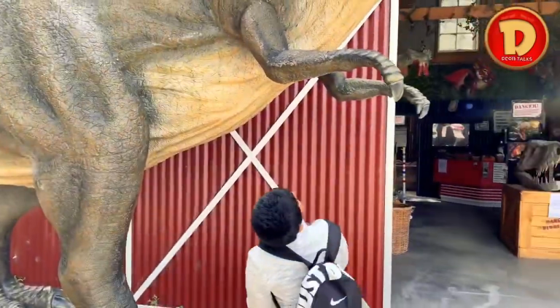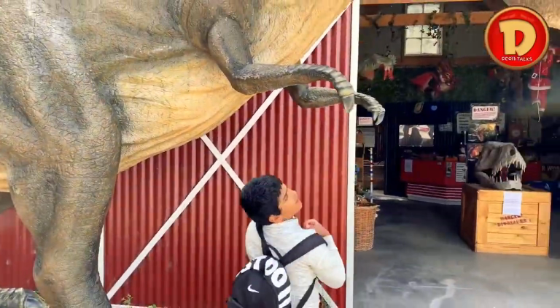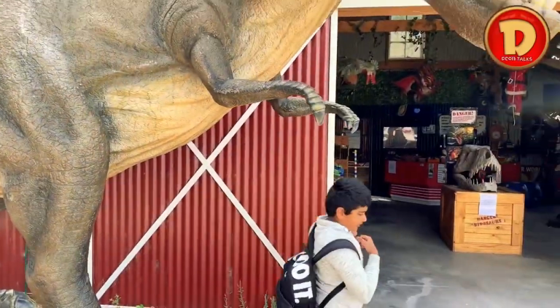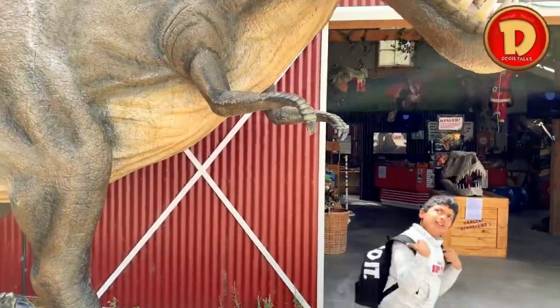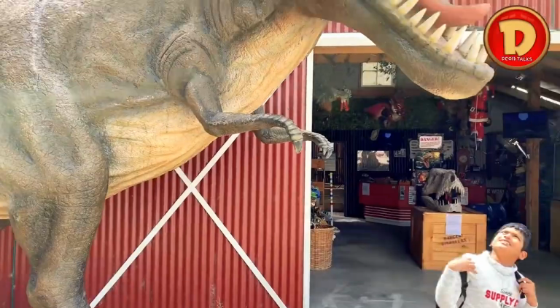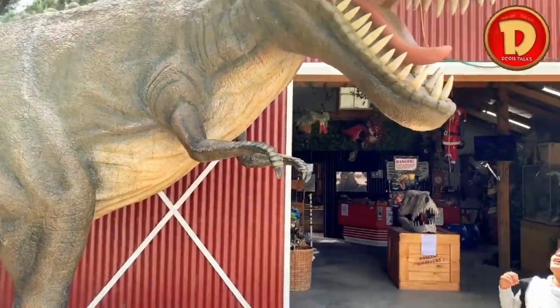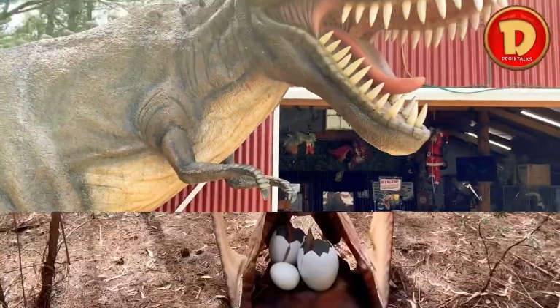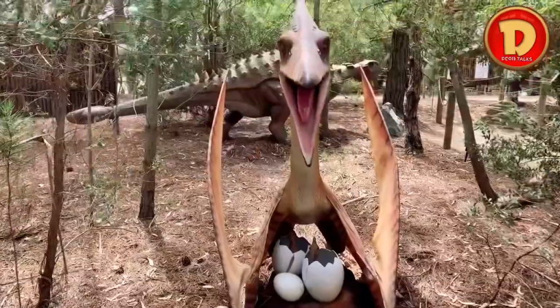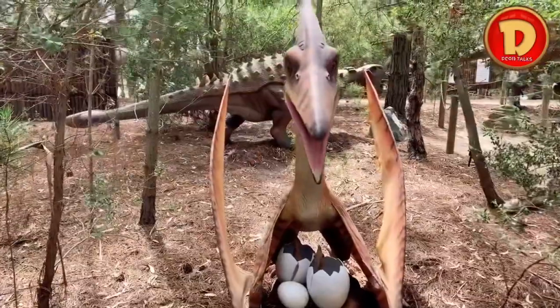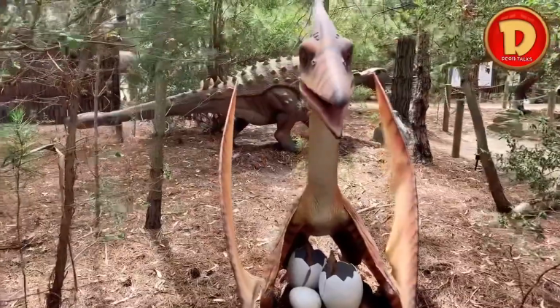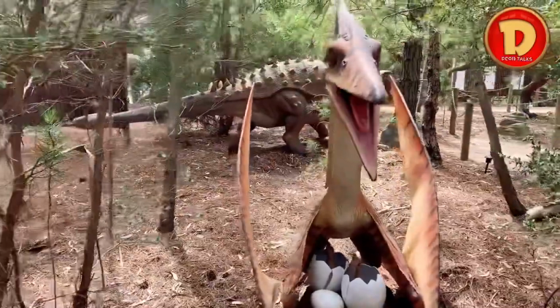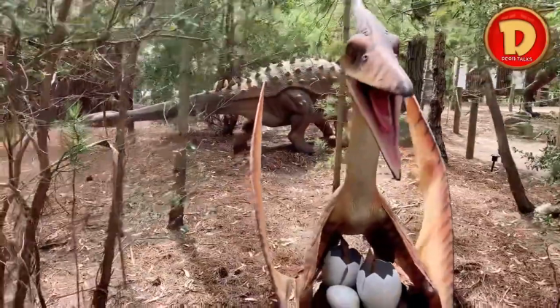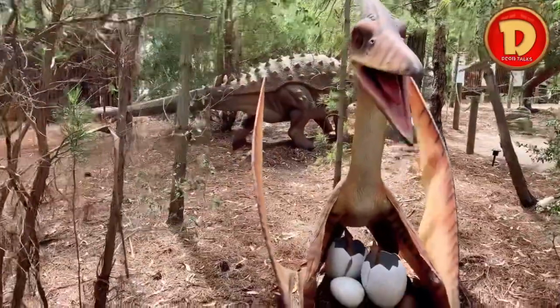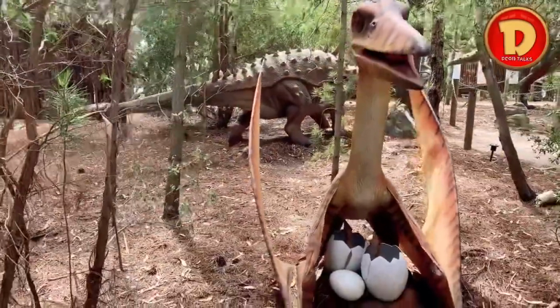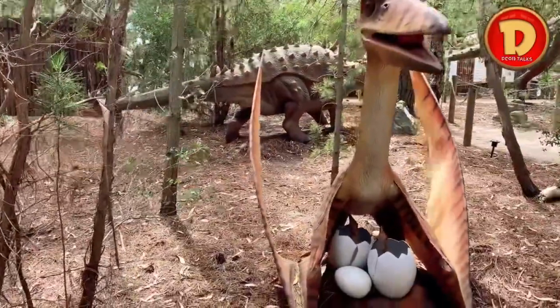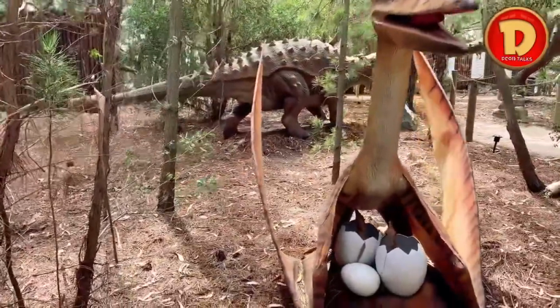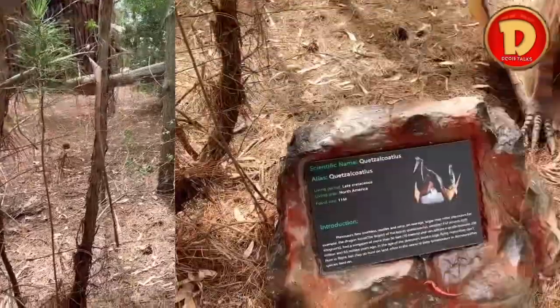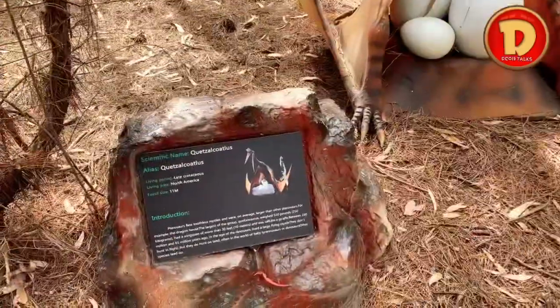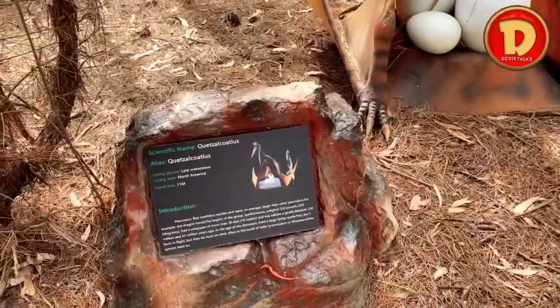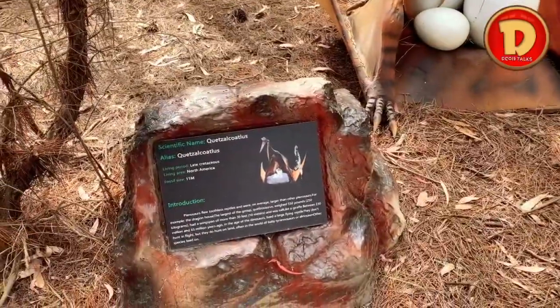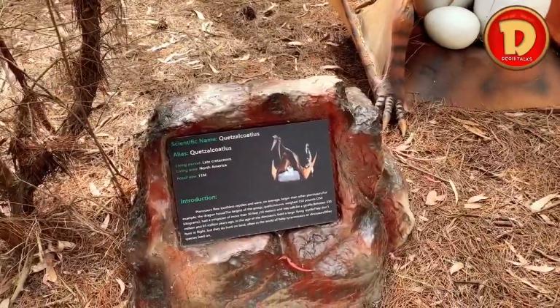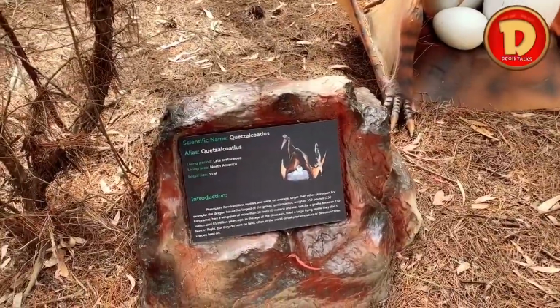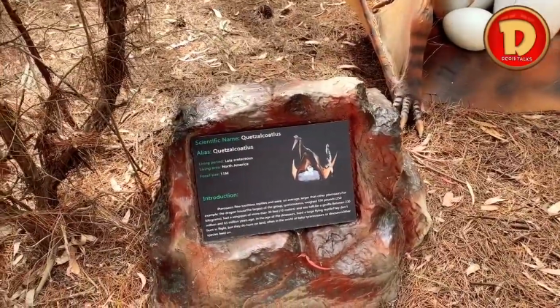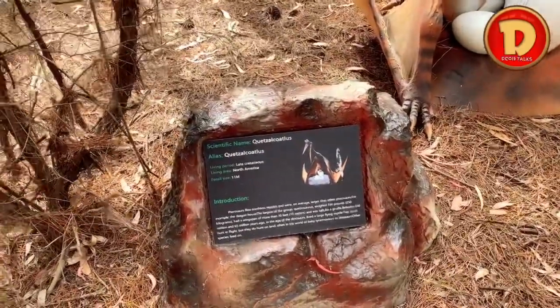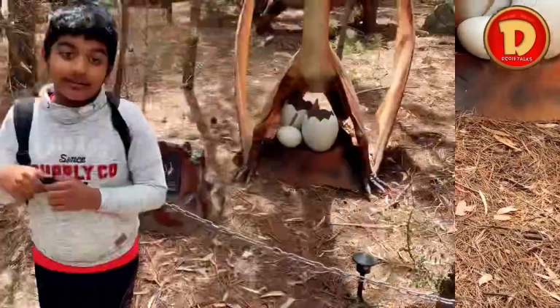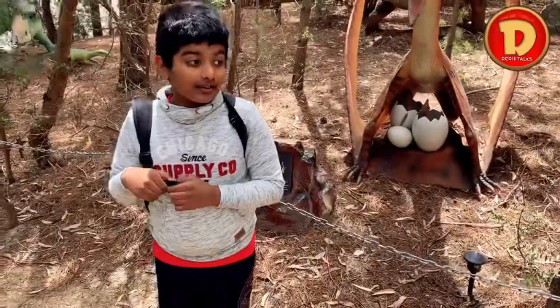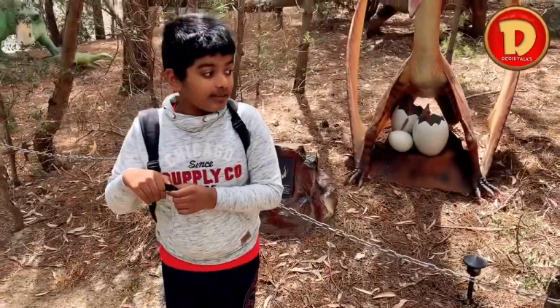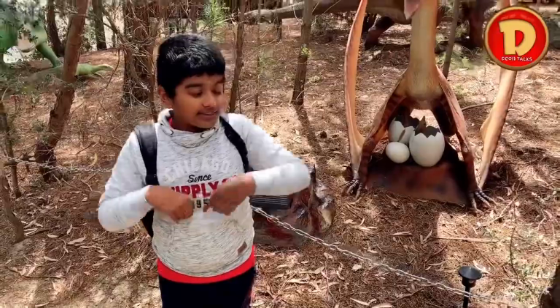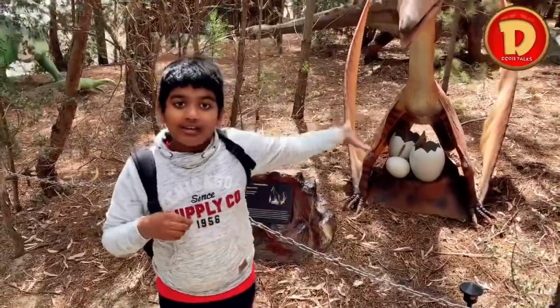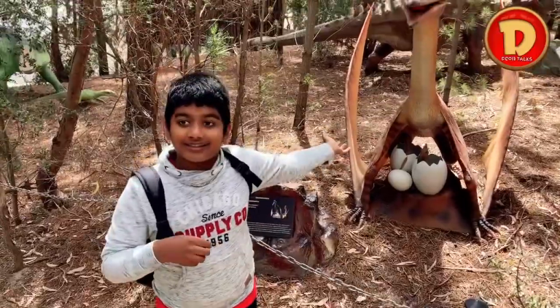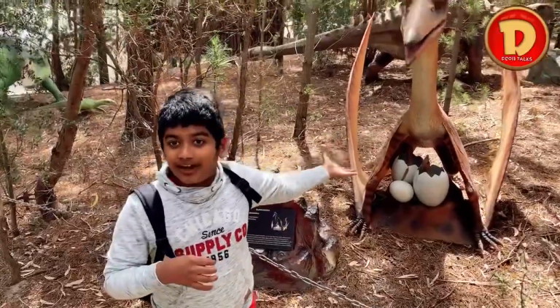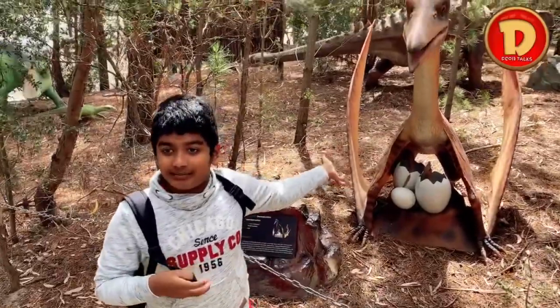Let's go and explore, guys. This is a T-Rex behind me.